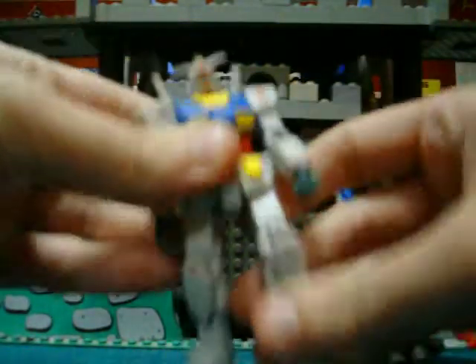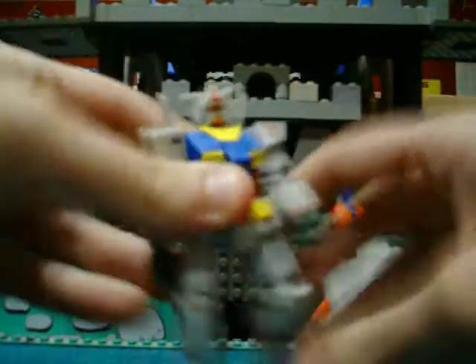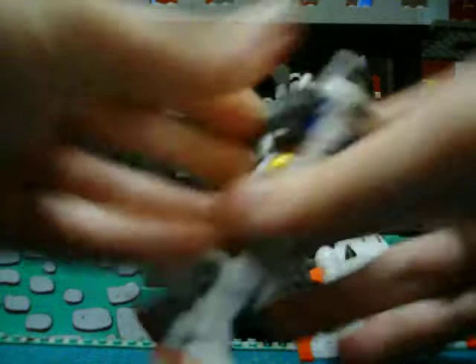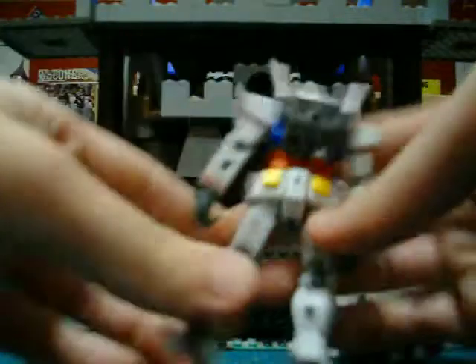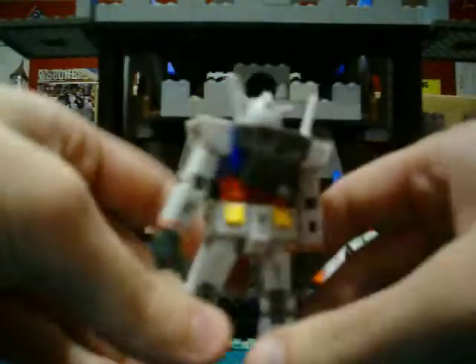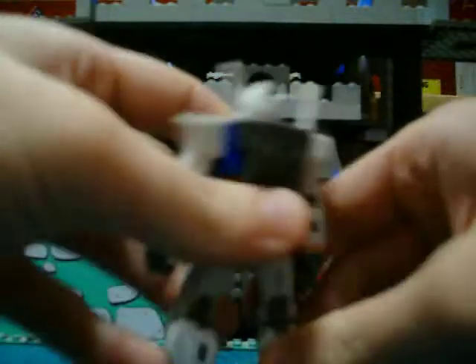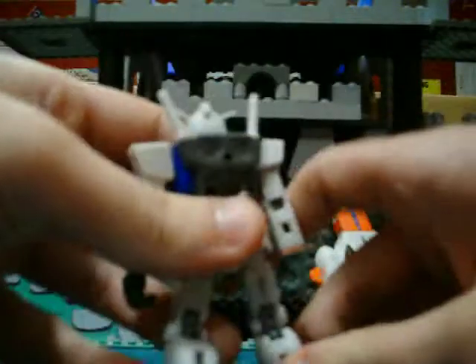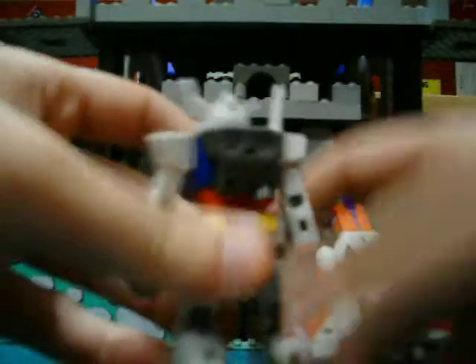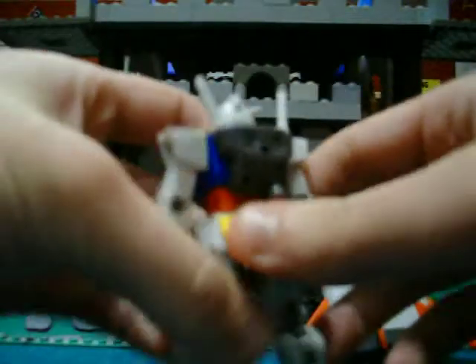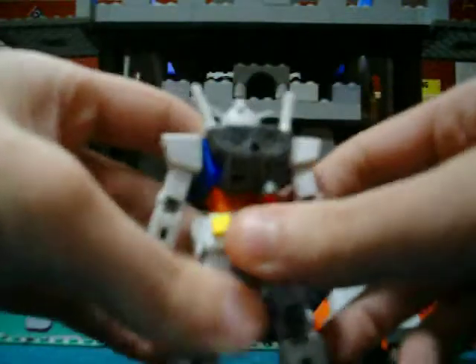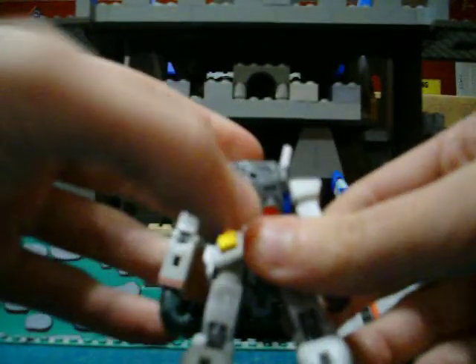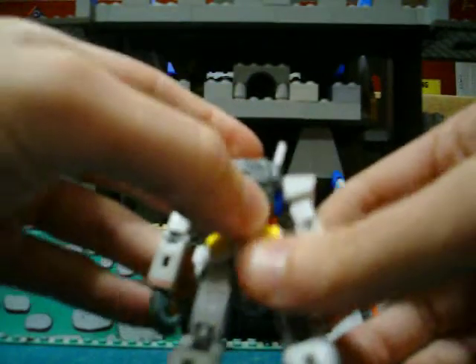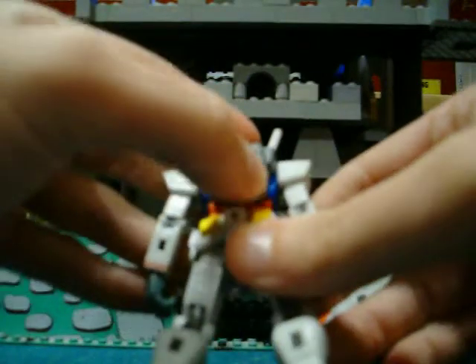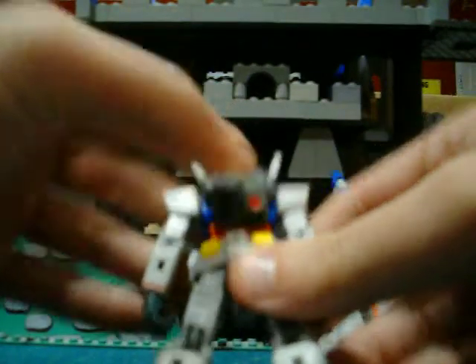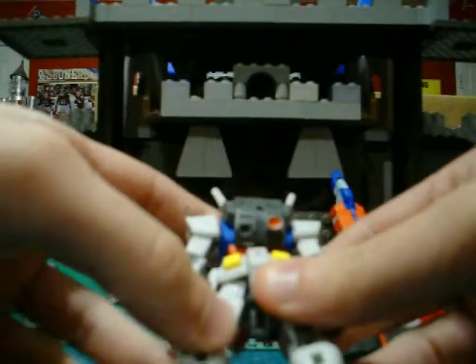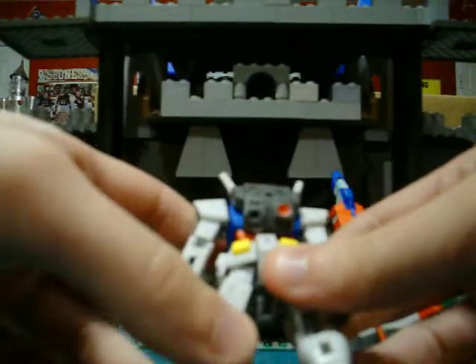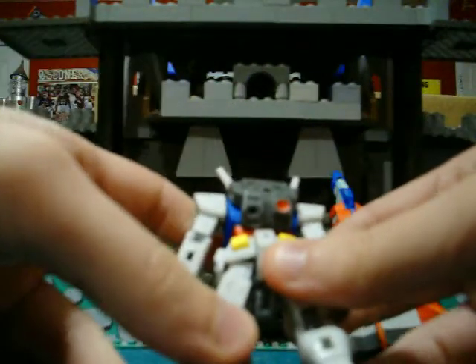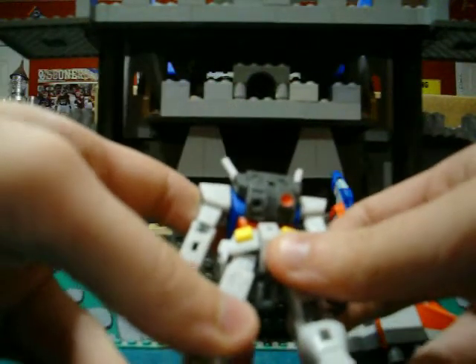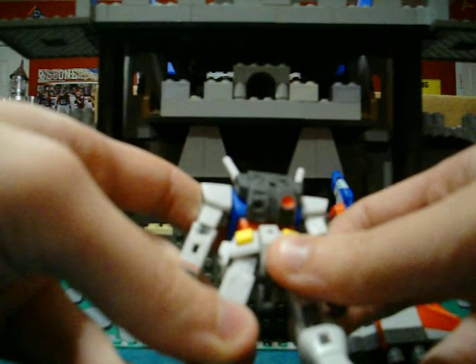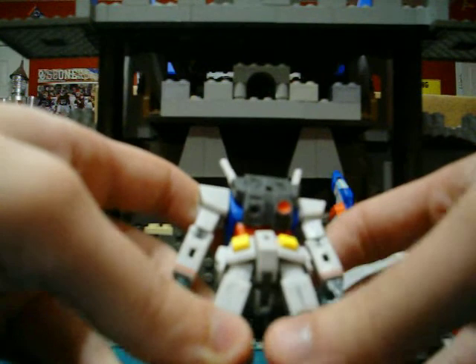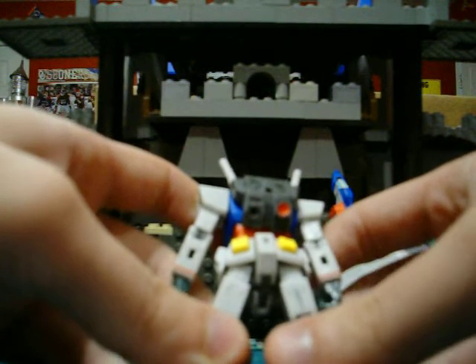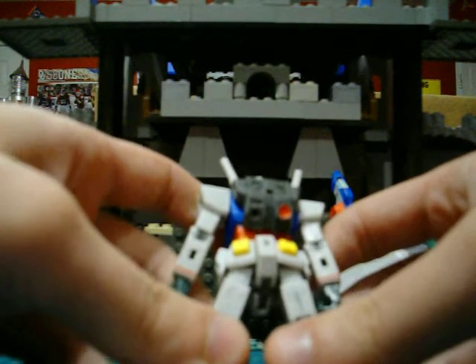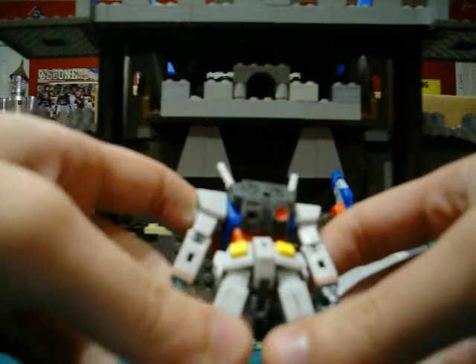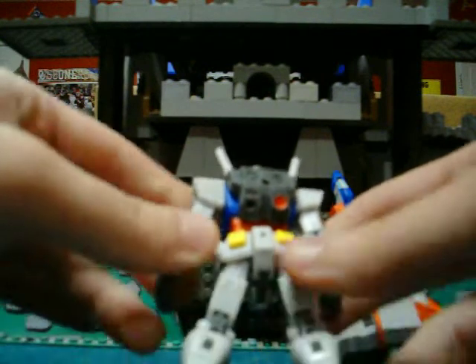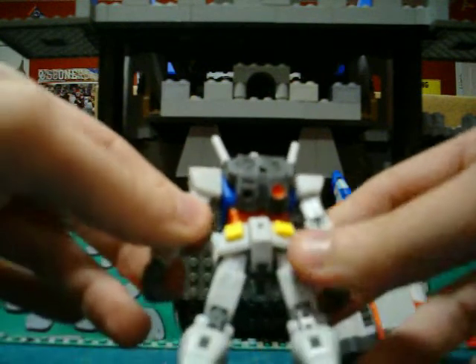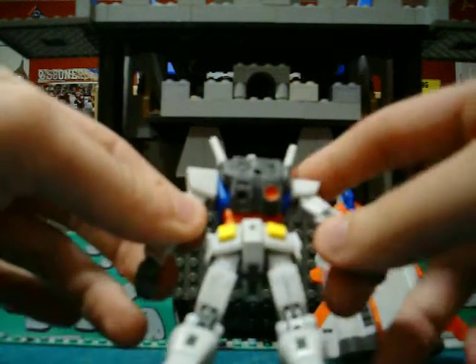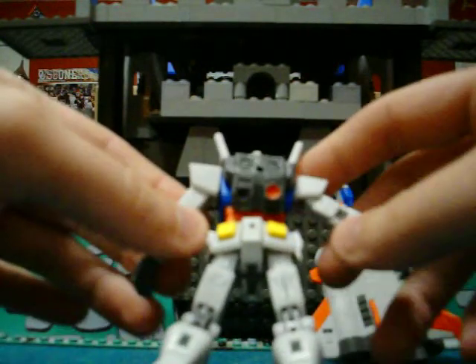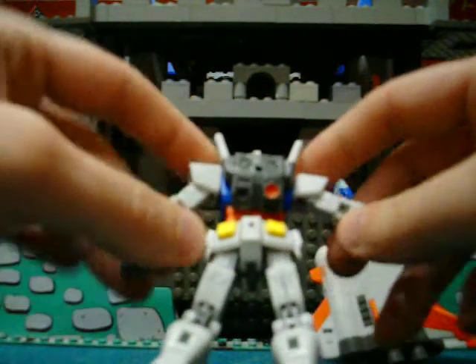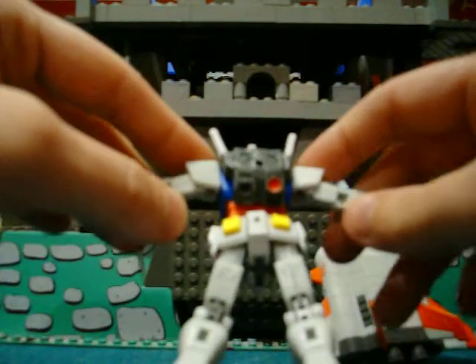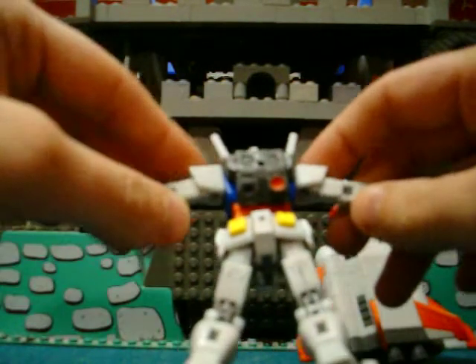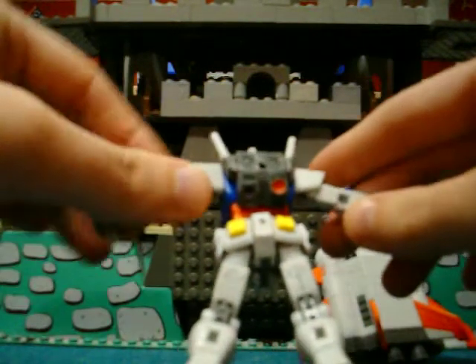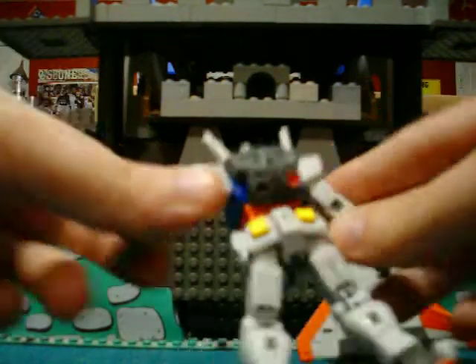On the back, kind of makes me sad — I lost one of the boosters. I don't know where it went. If anyone's got an extra booster, let me know and I will trade you for it, give you a couple bucks for it.